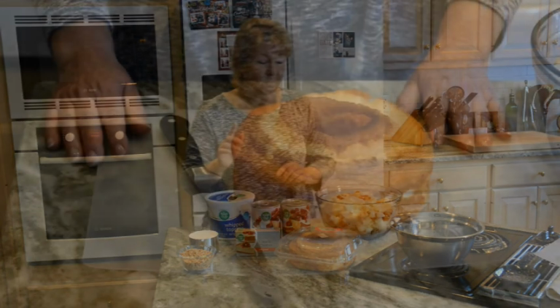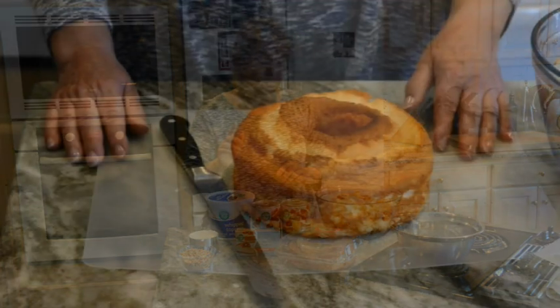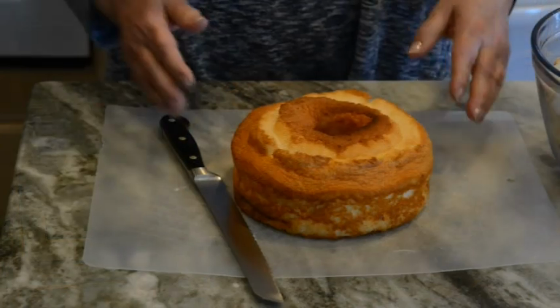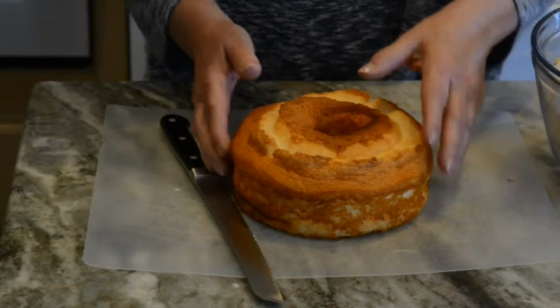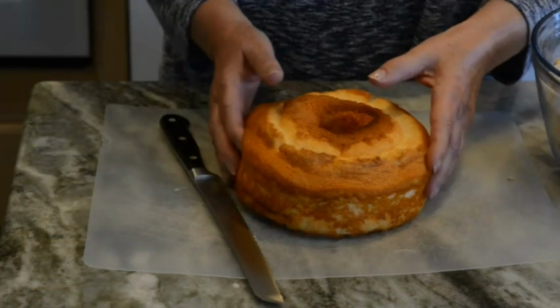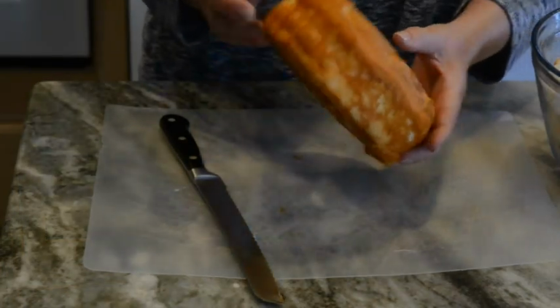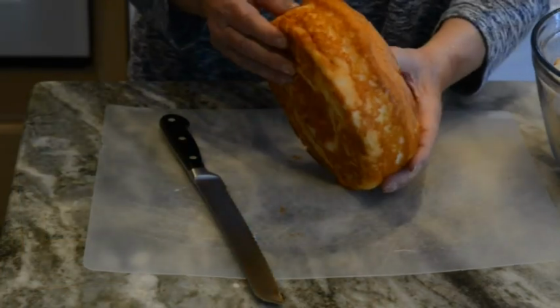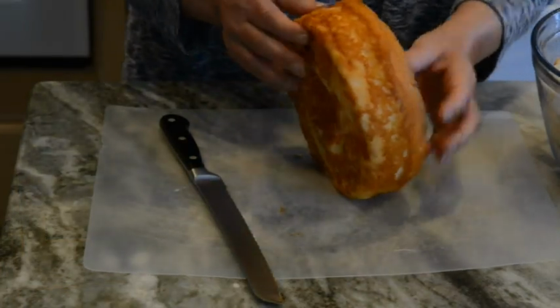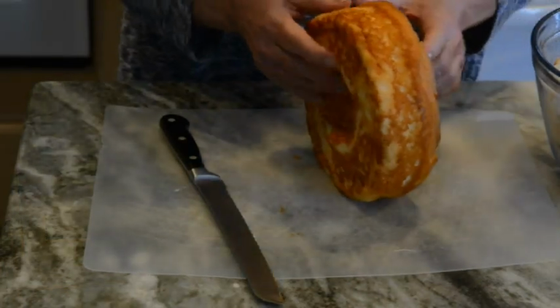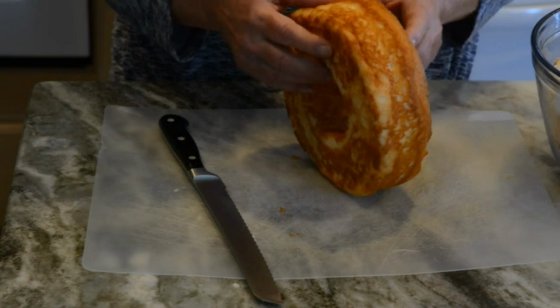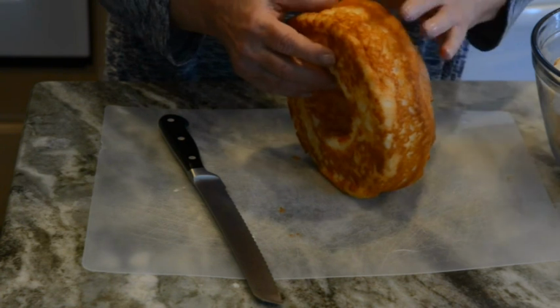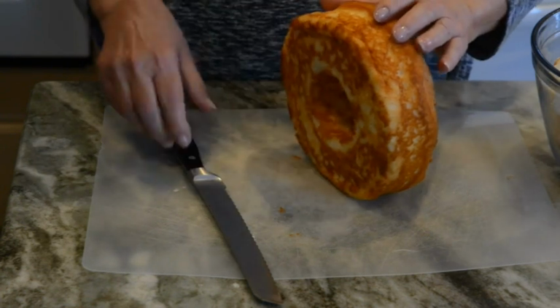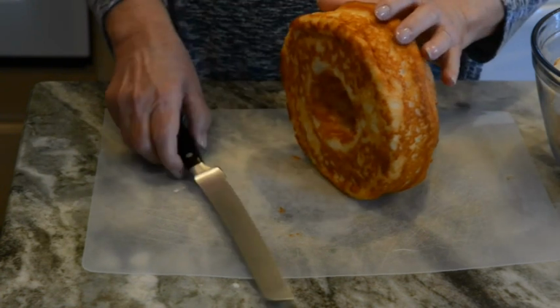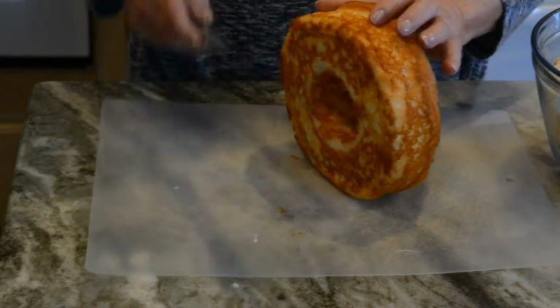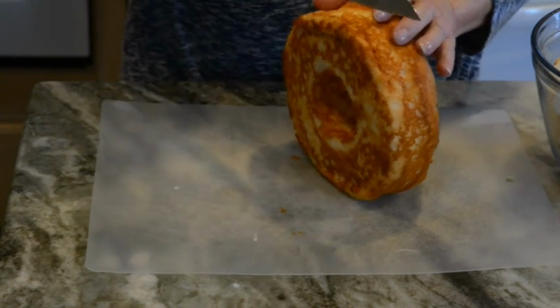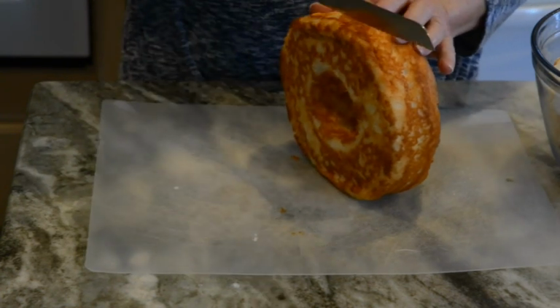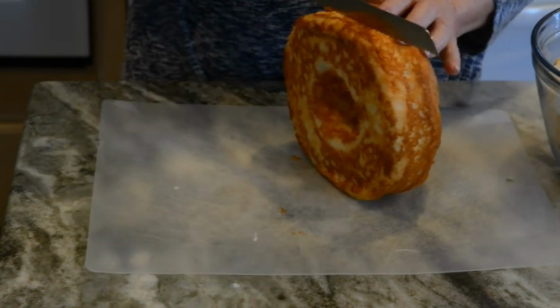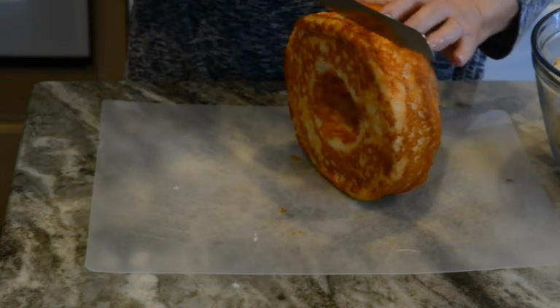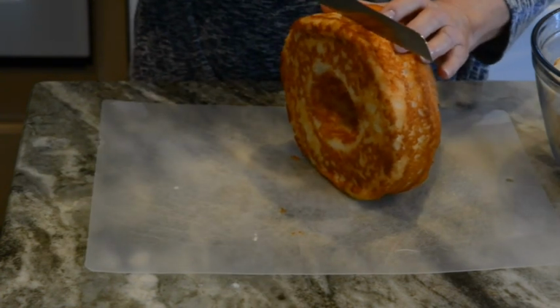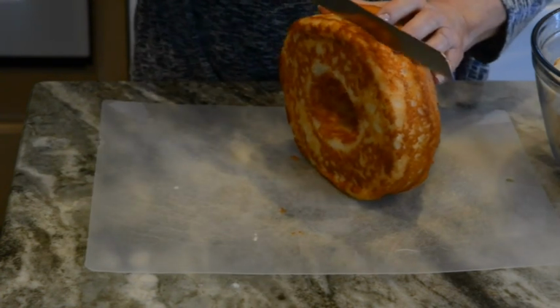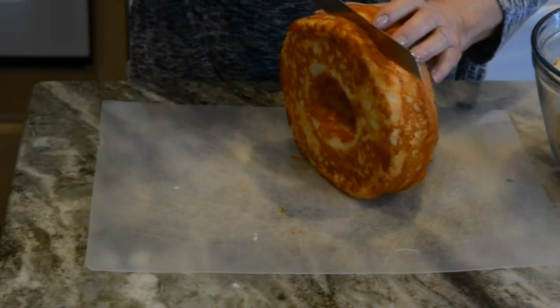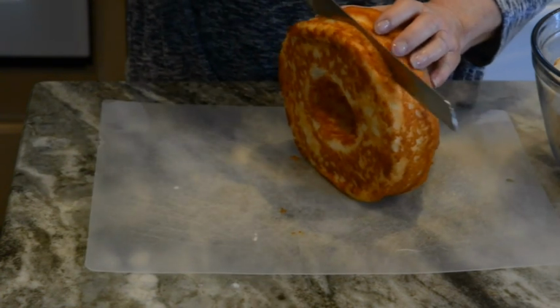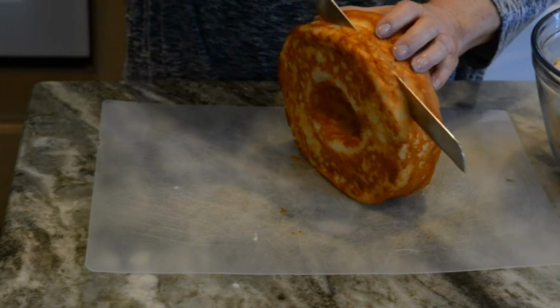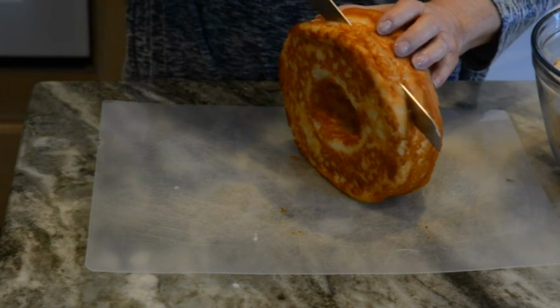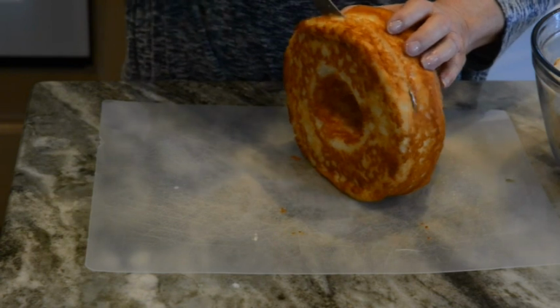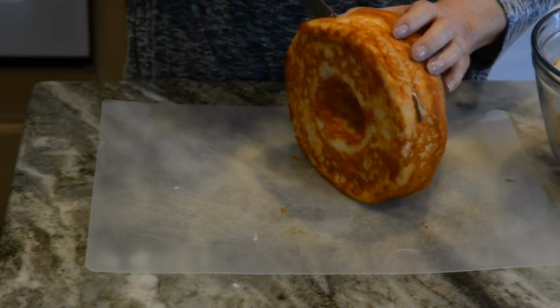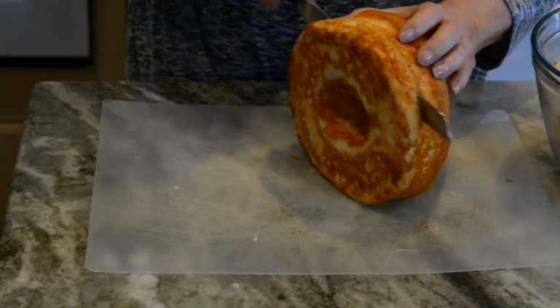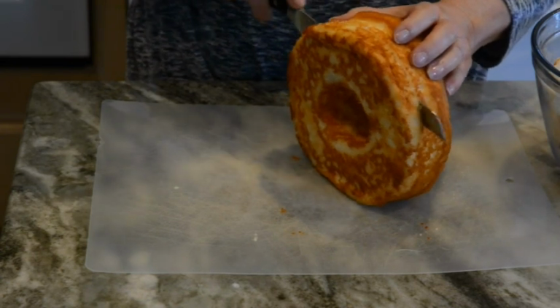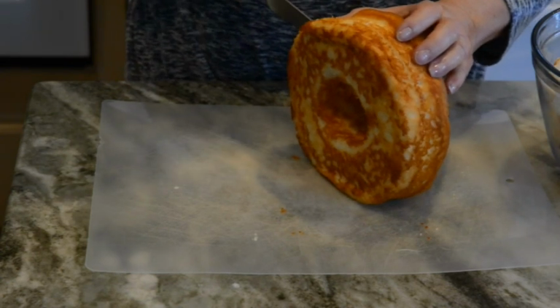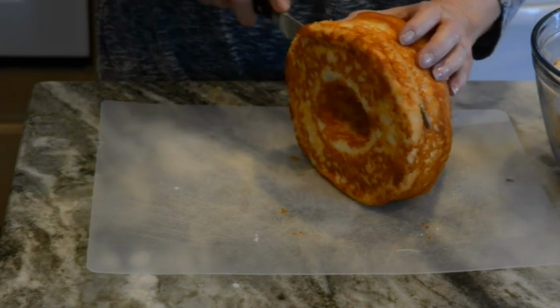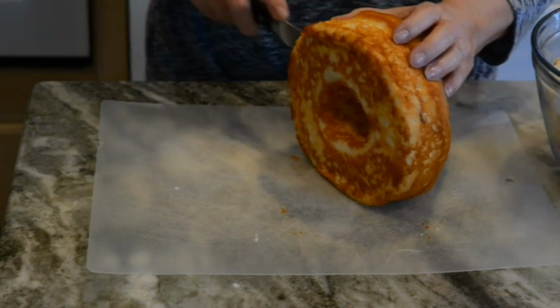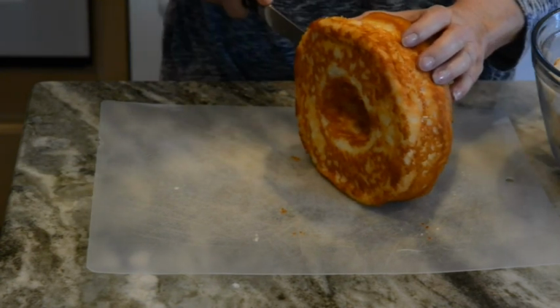Now I'm going to show you how I cut my cake so that we can get nice cubes to mix with the cream cheese and the whipped topping.